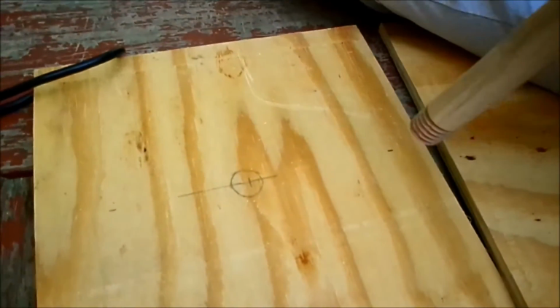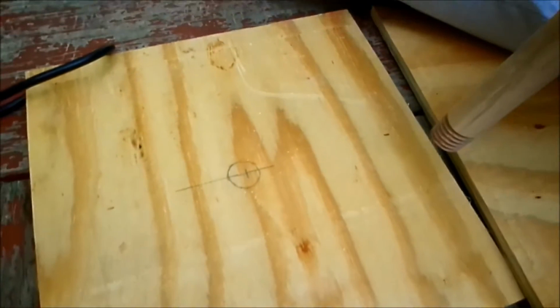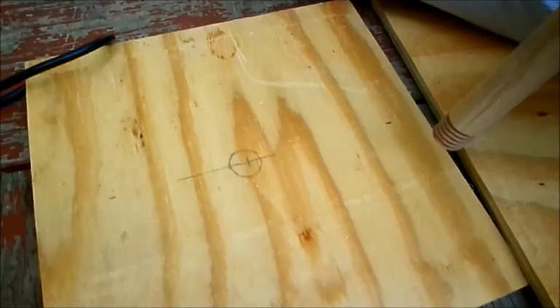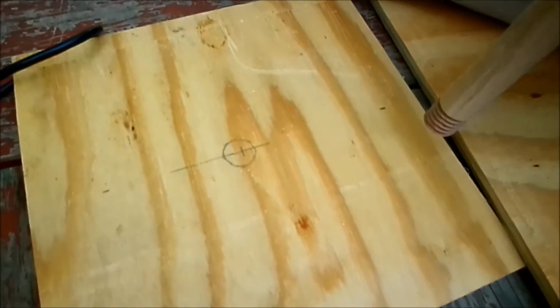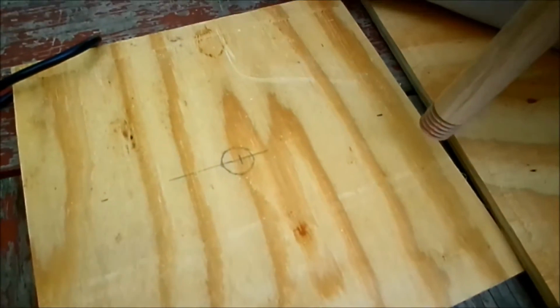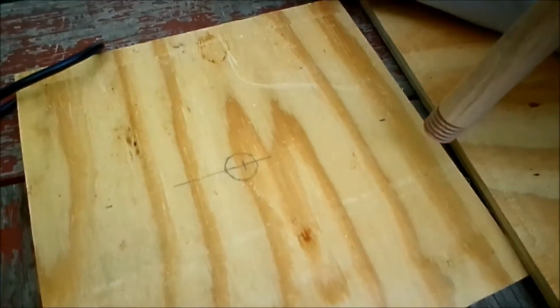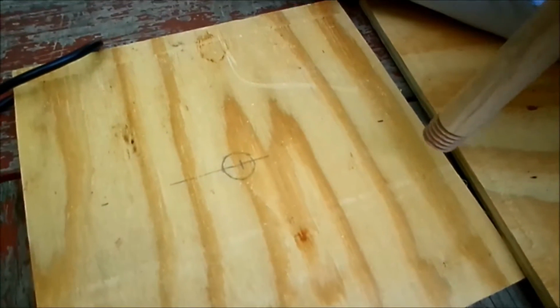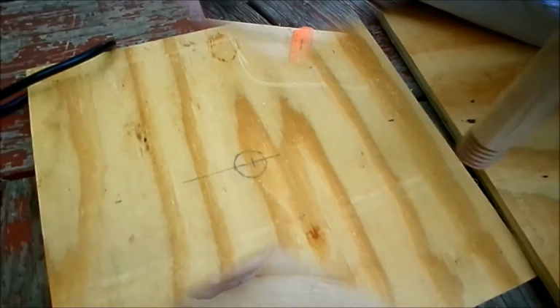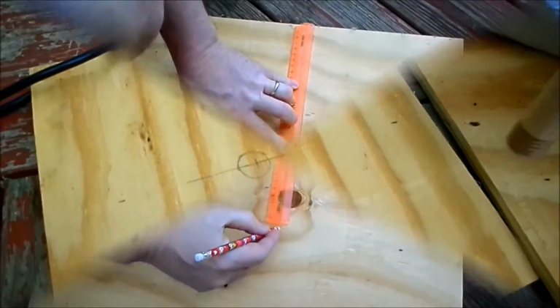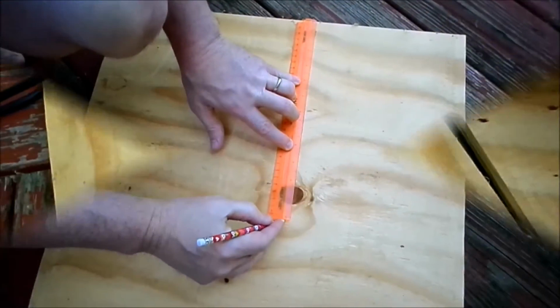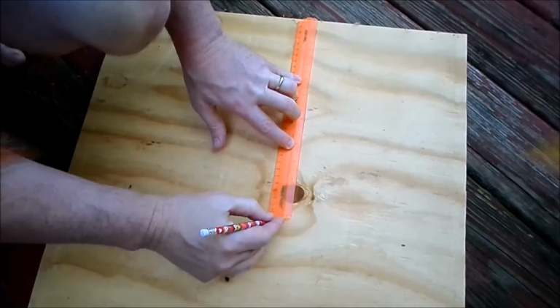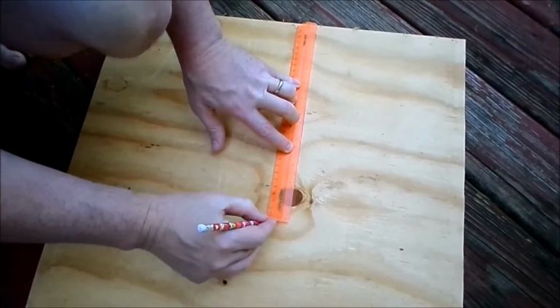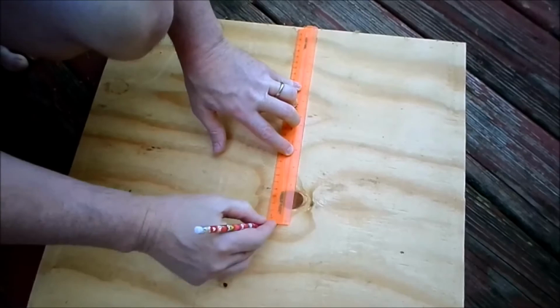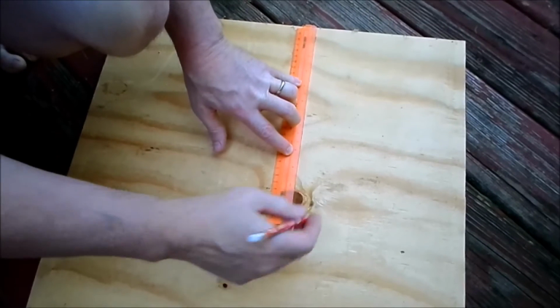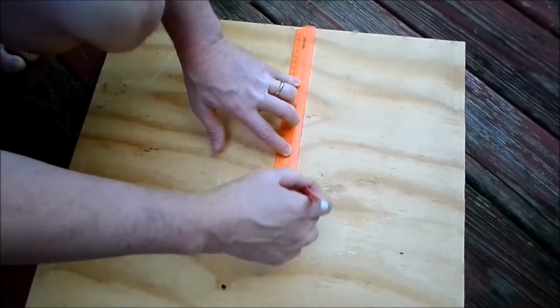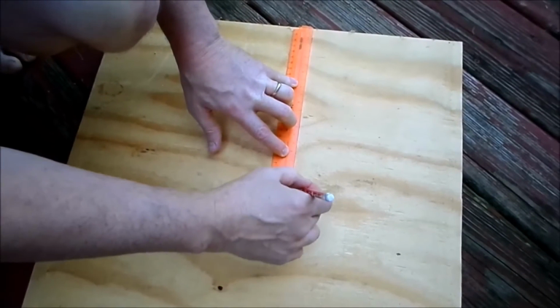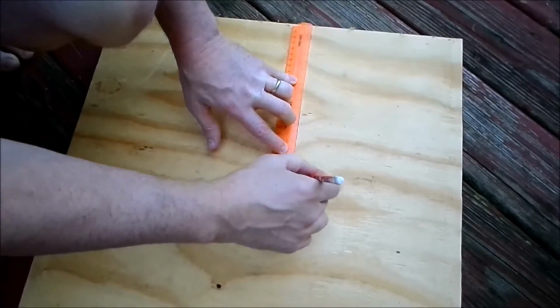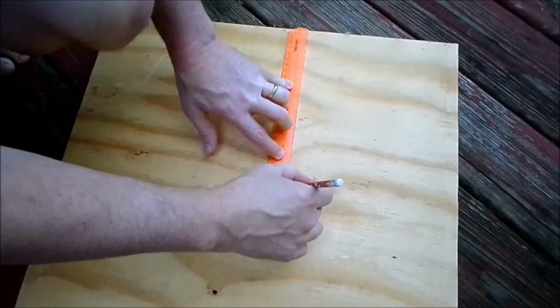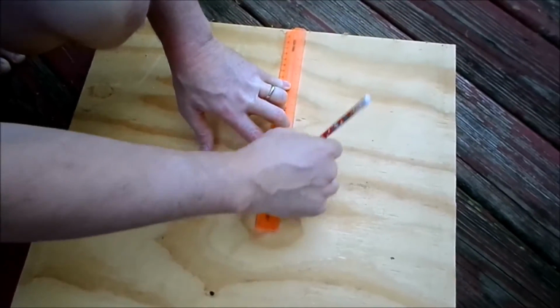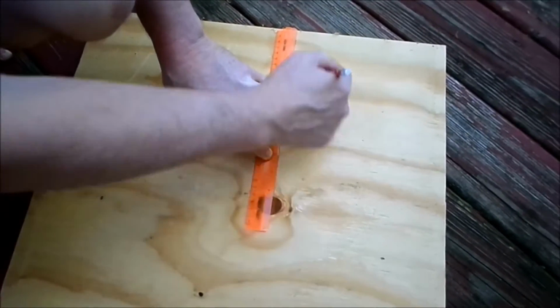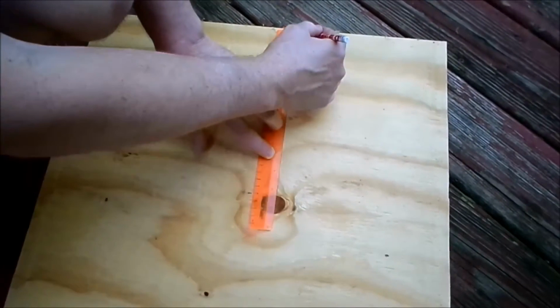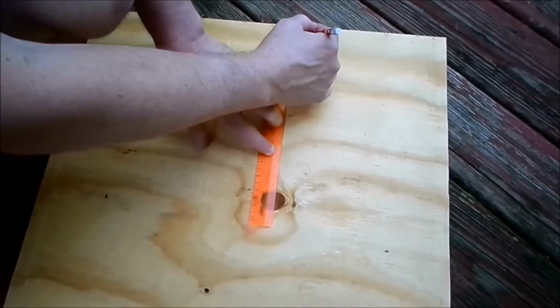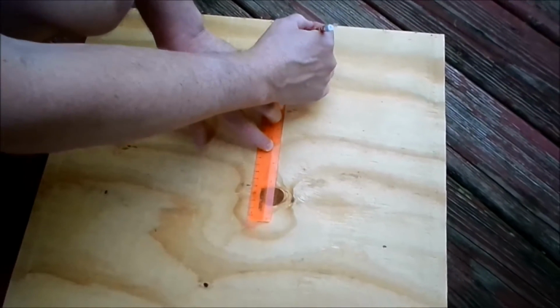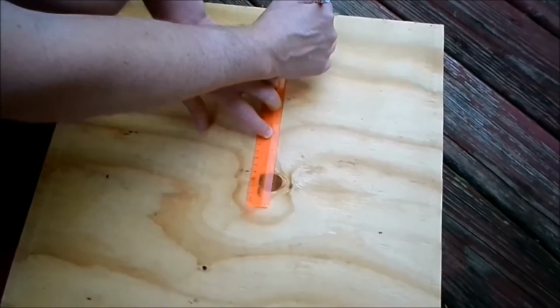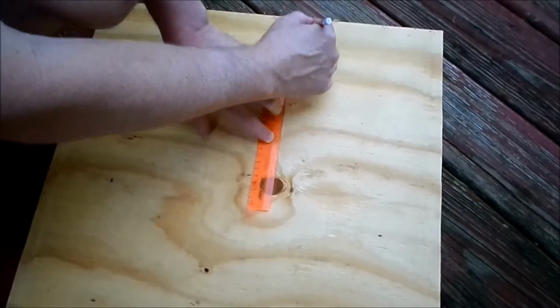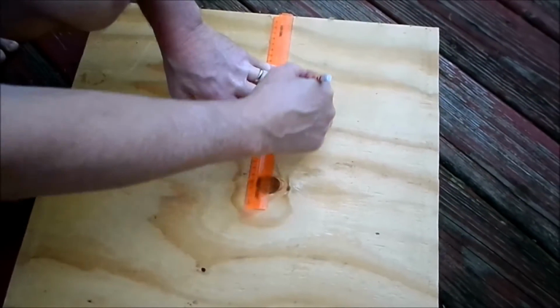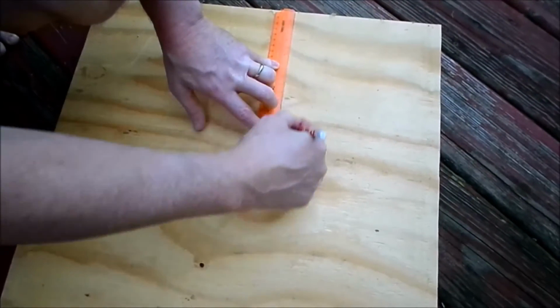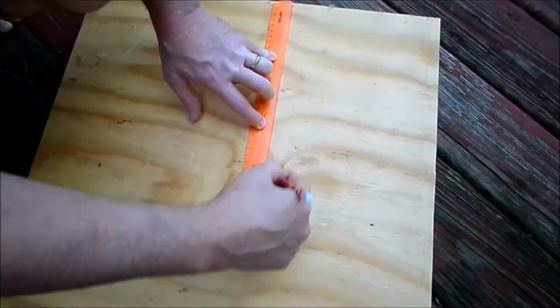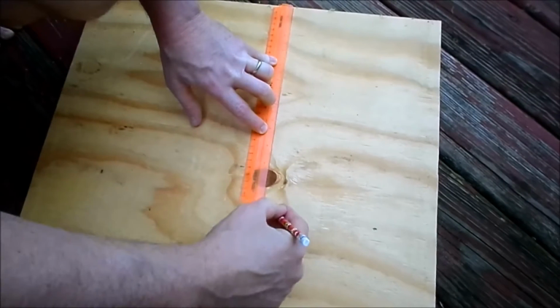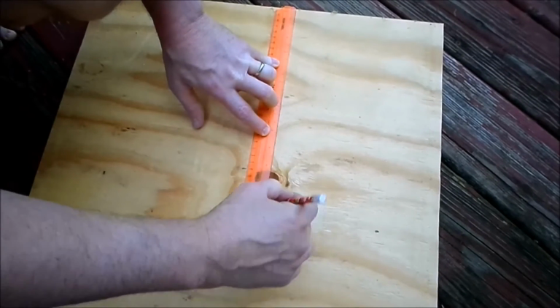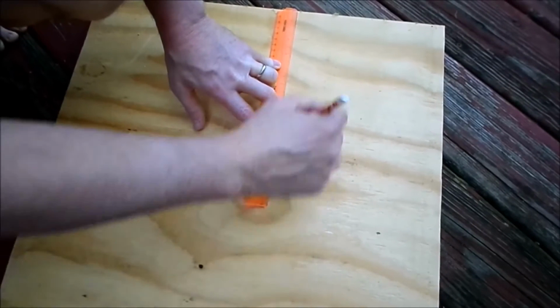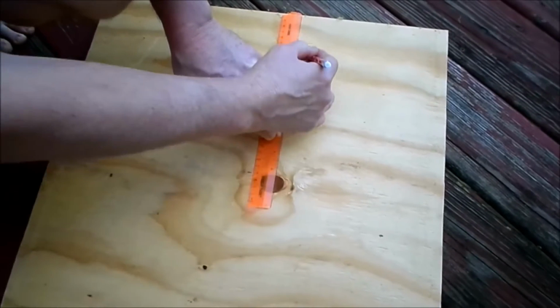It's redneck — it doesn't have to be perfect. We're measuring out a smaller size from this bigger piece of wood: one foot by one foot. We're gonna try one foot by one foot.